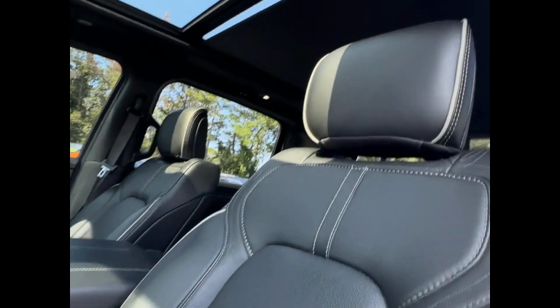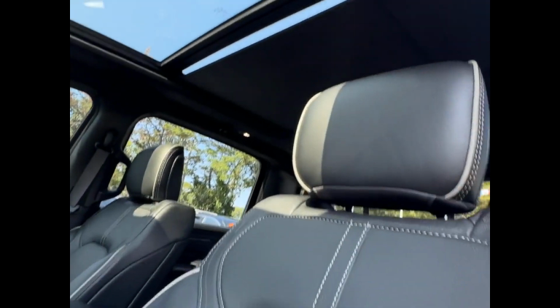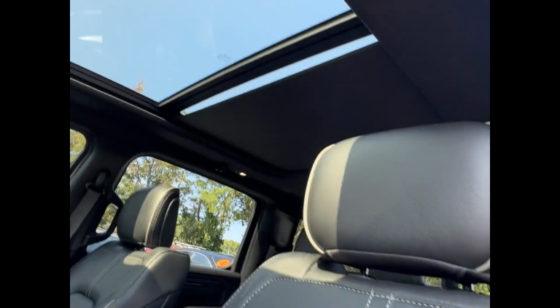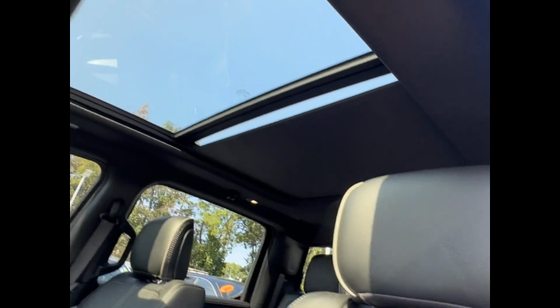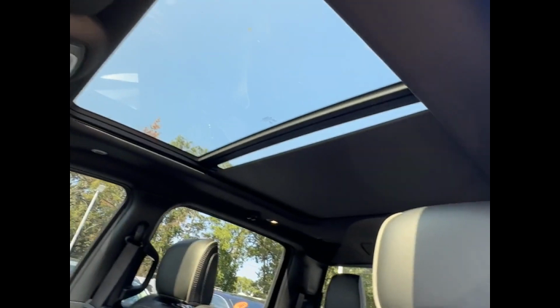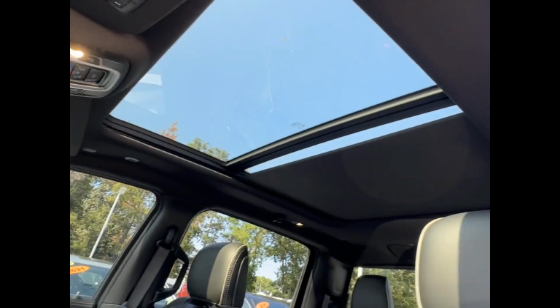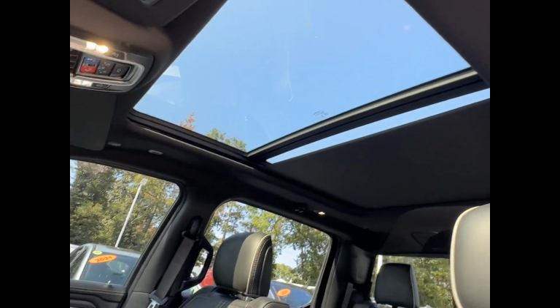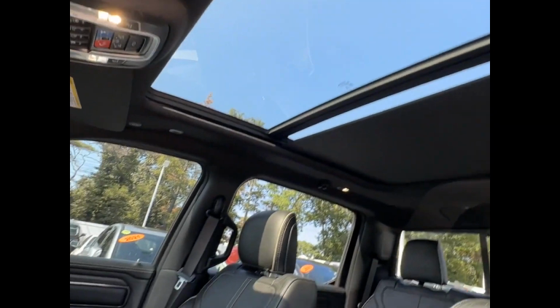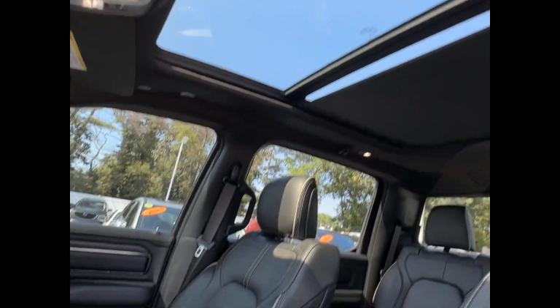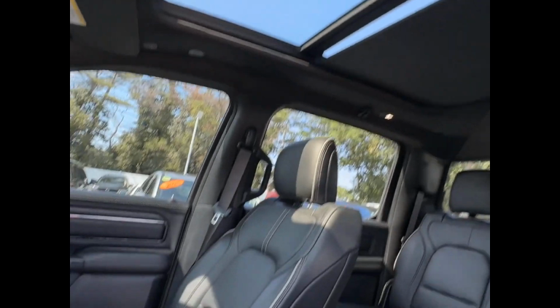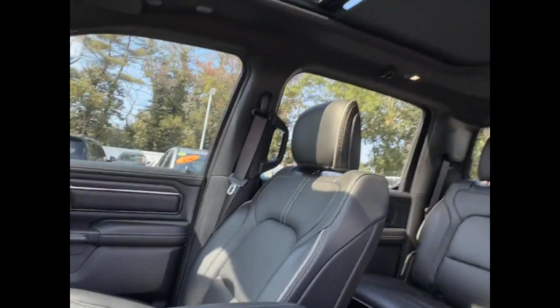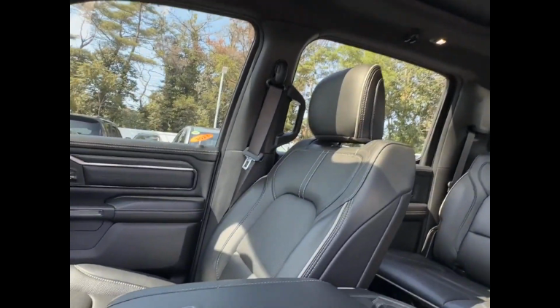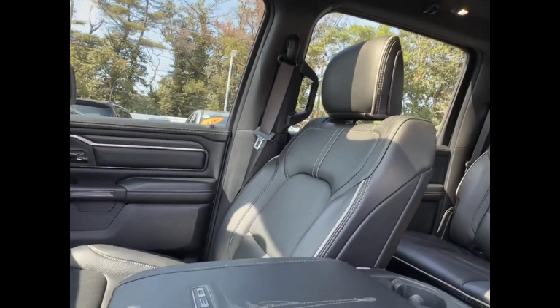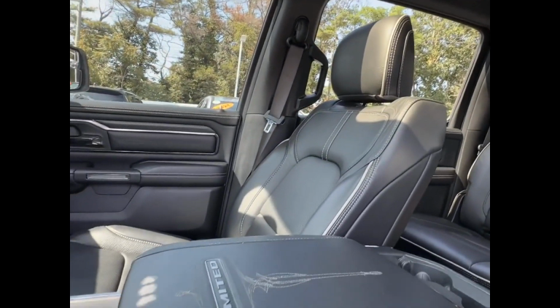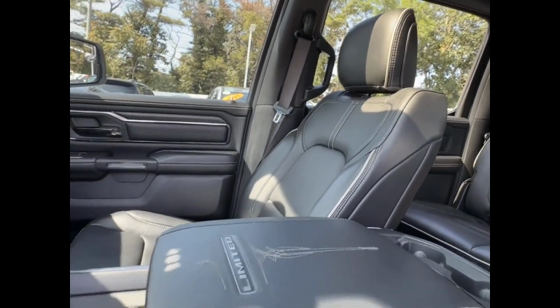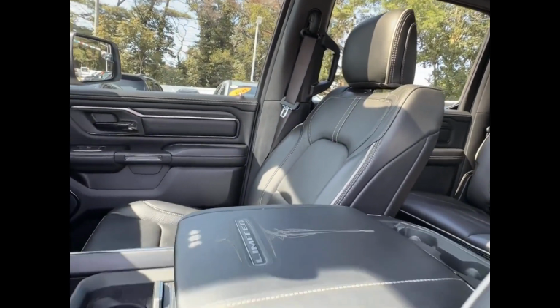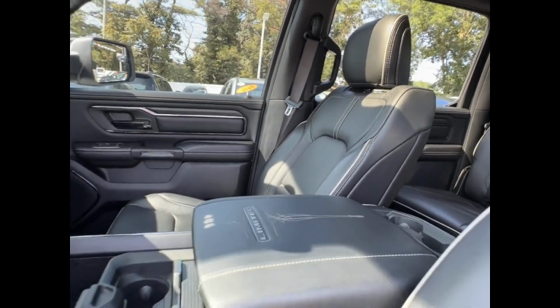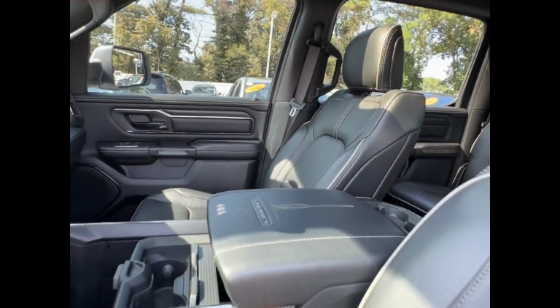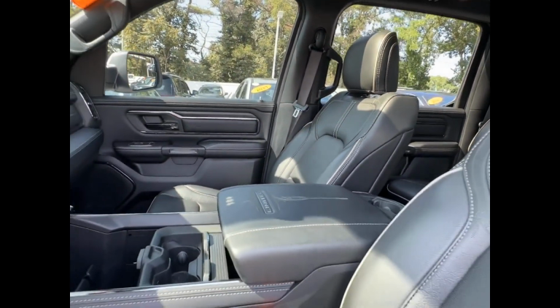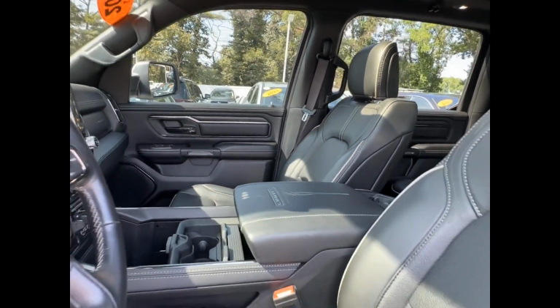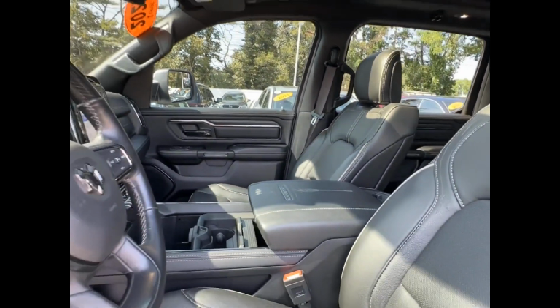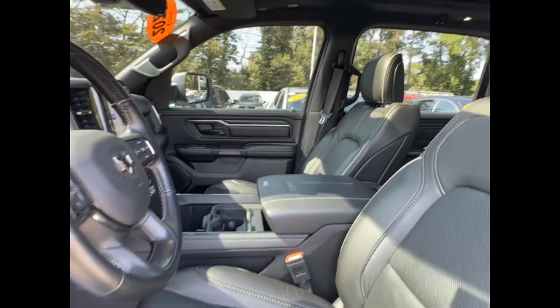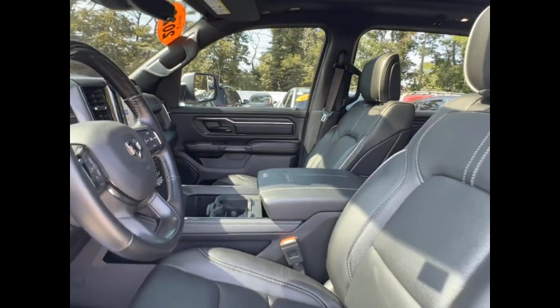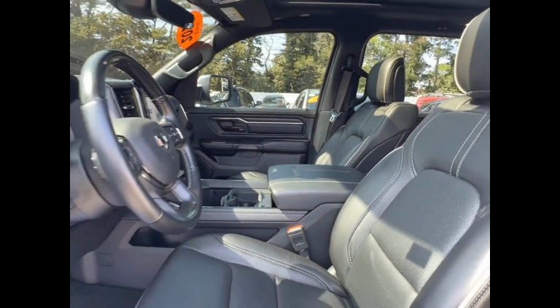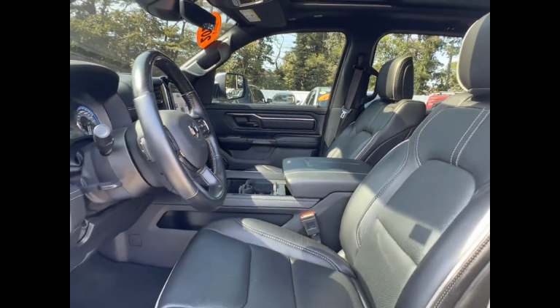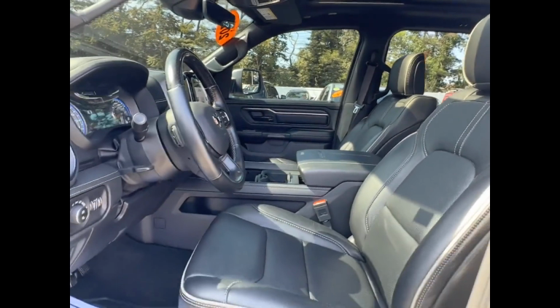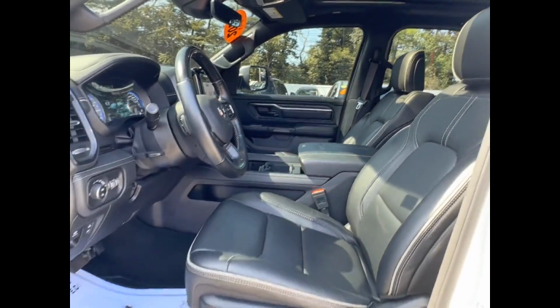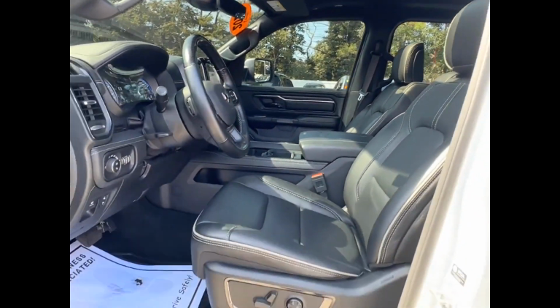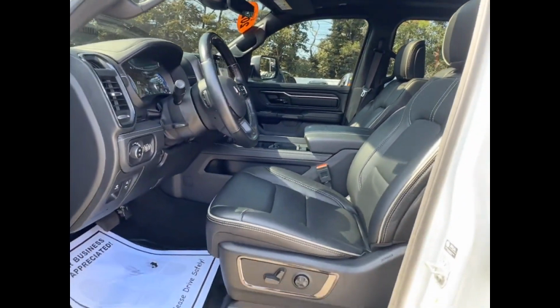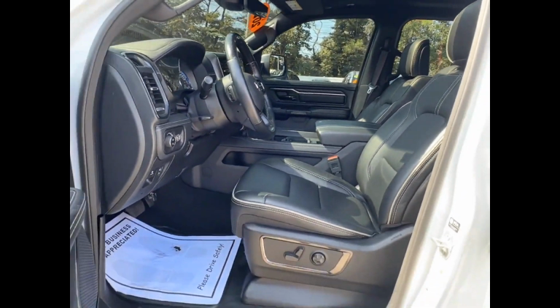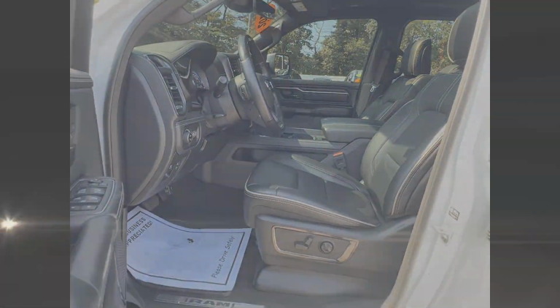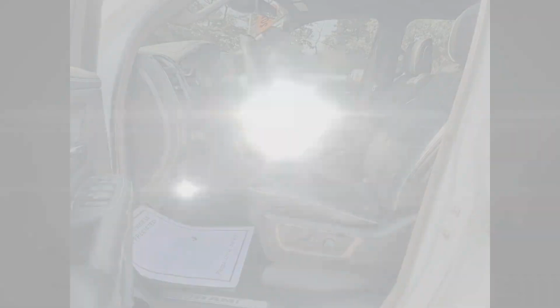Blind spot monitor, power running boards, parking aid sensor, heated side-view mirrors, leather seats, wood grain trim, backup camera.